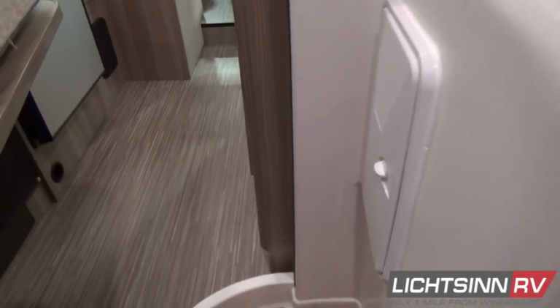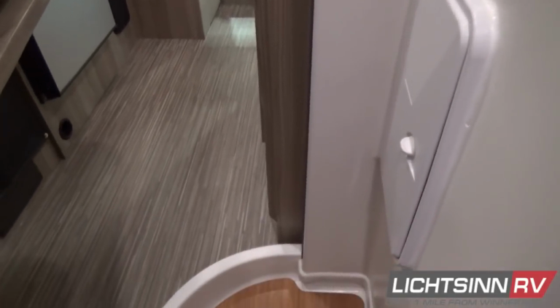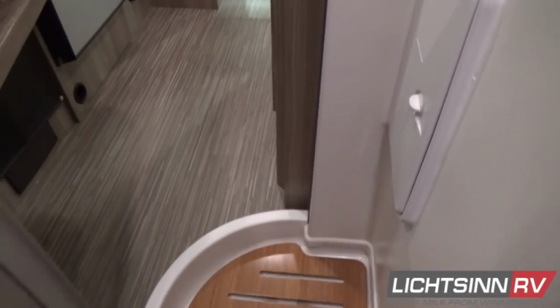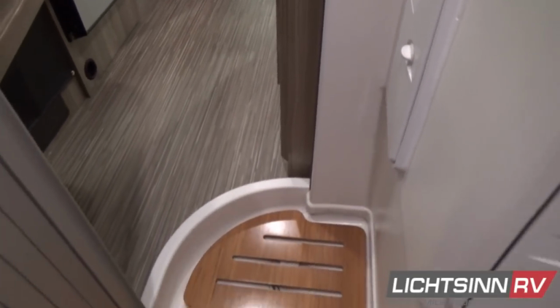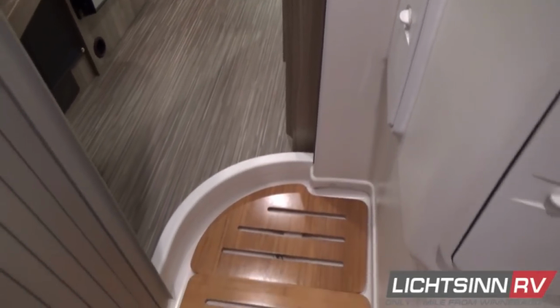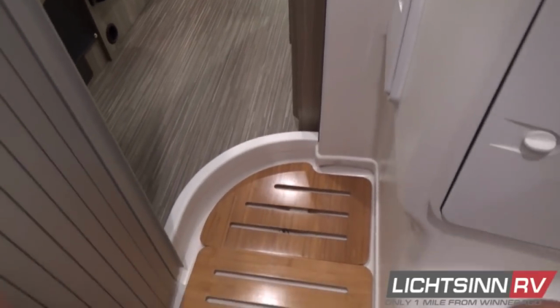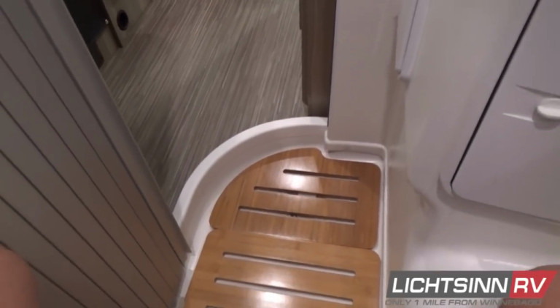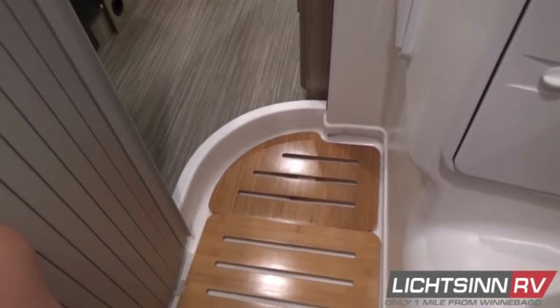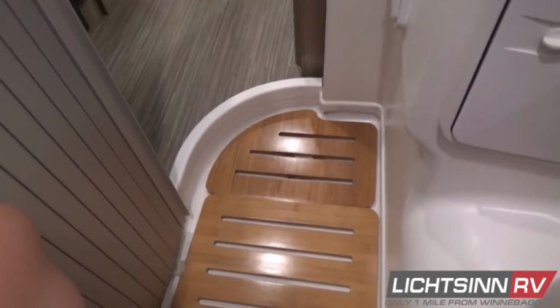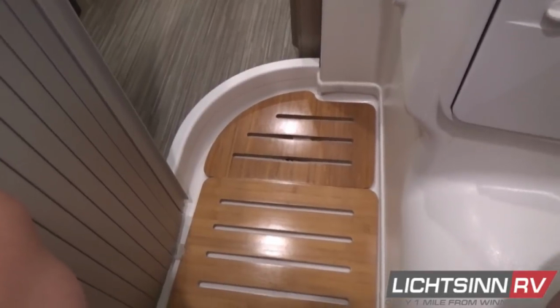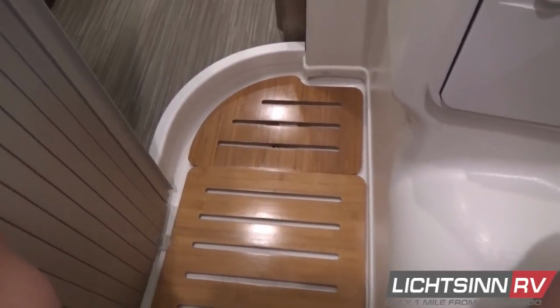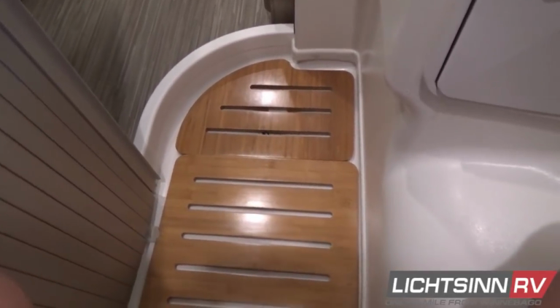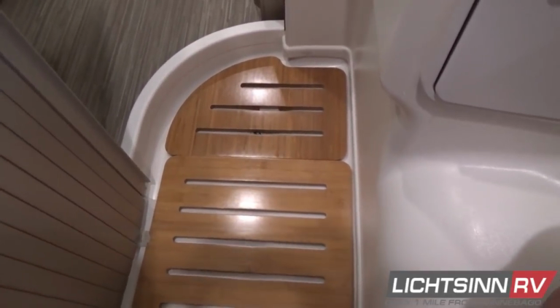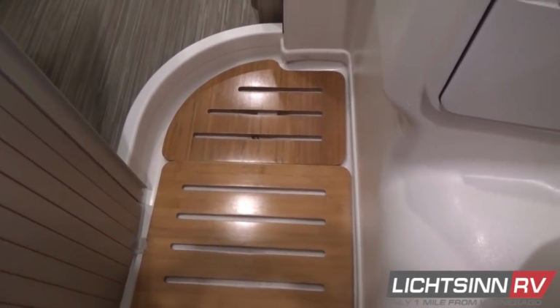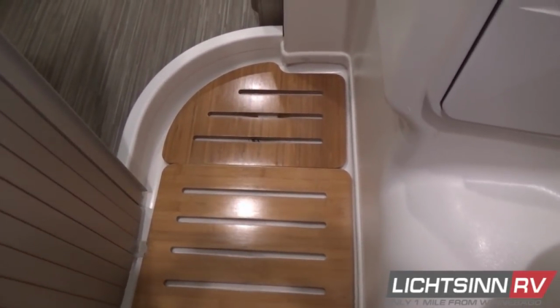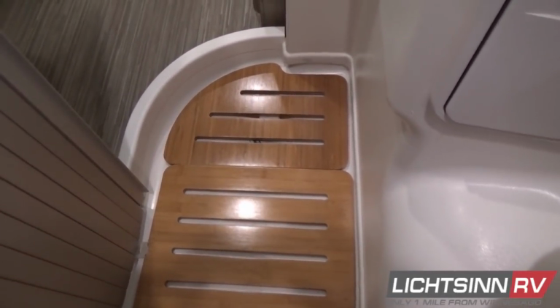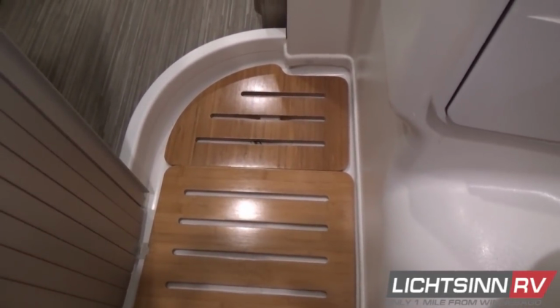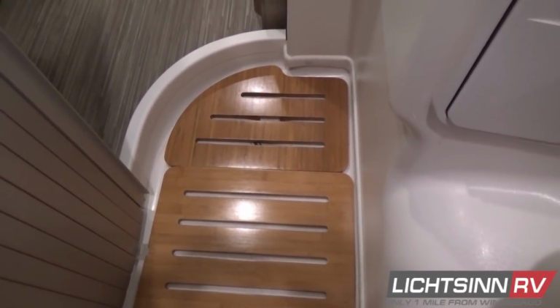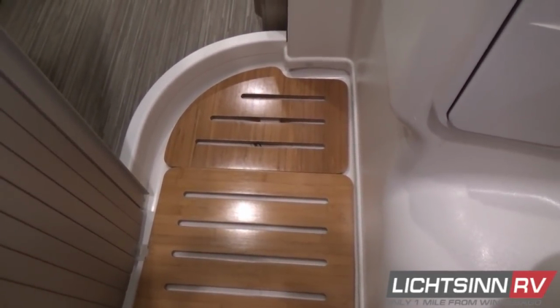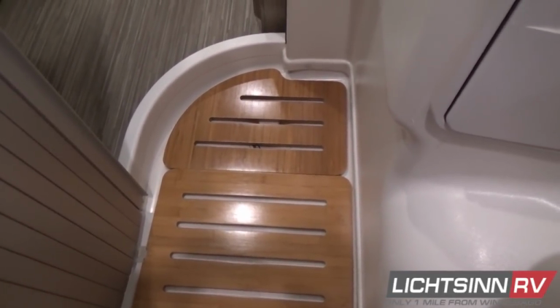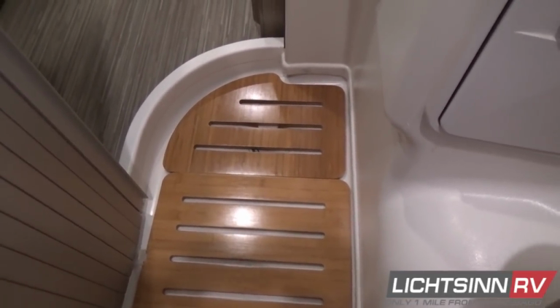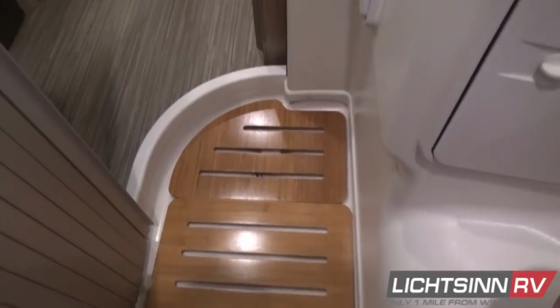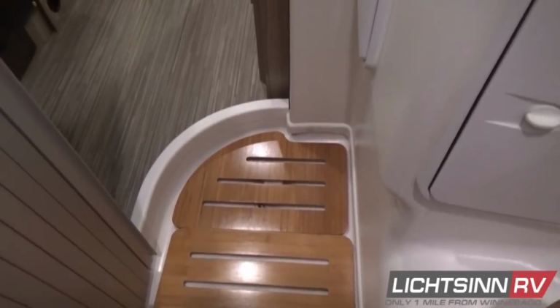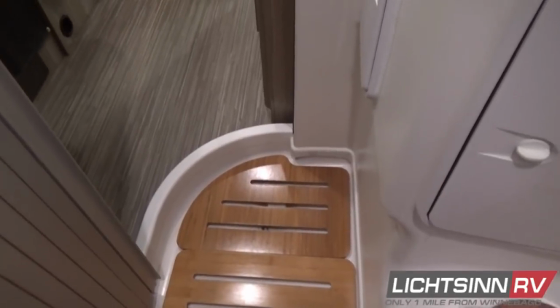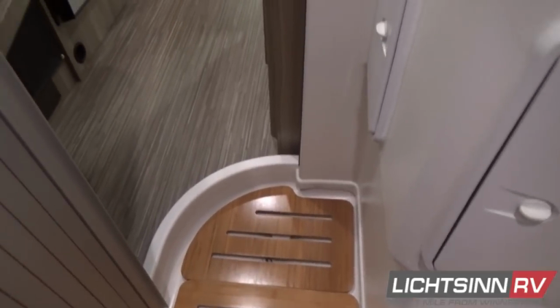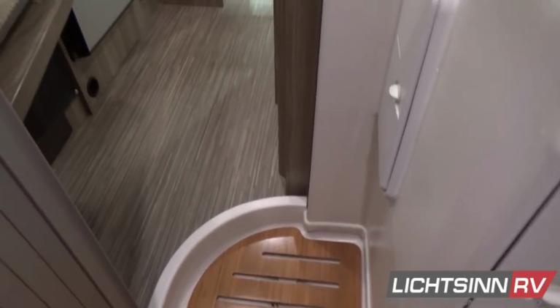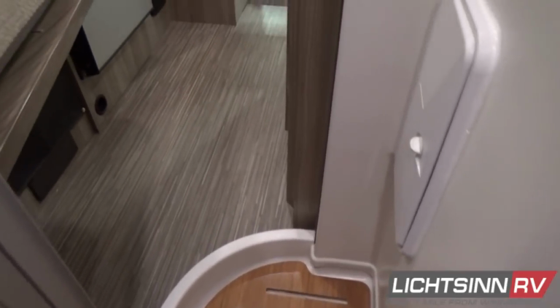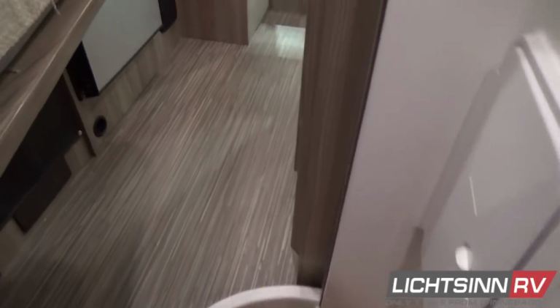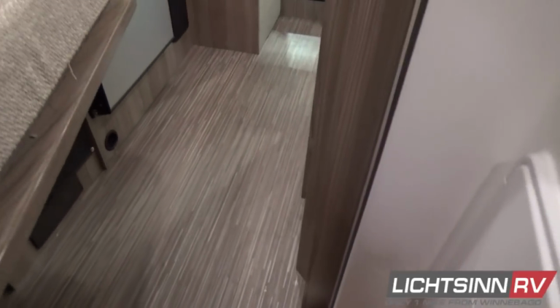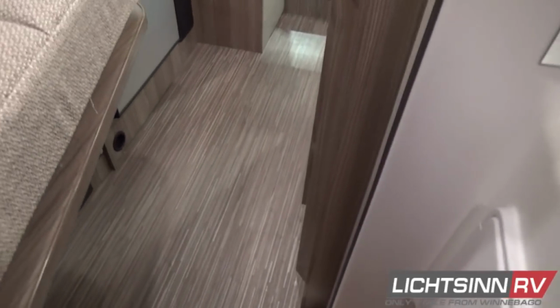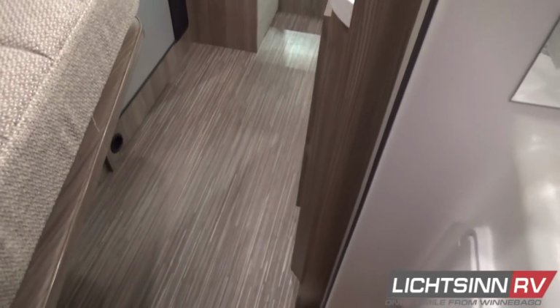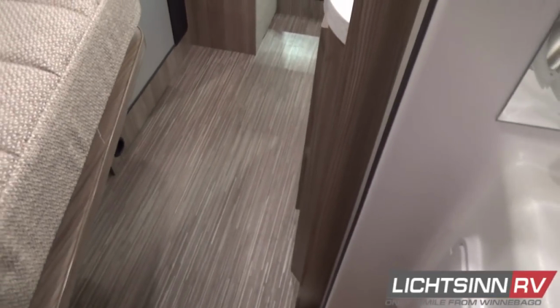We wrap all of it with a sliding tambour bath door. You can see the dual bamboo shower platform providing that spa-like appearance in this nimble on-the-go van.